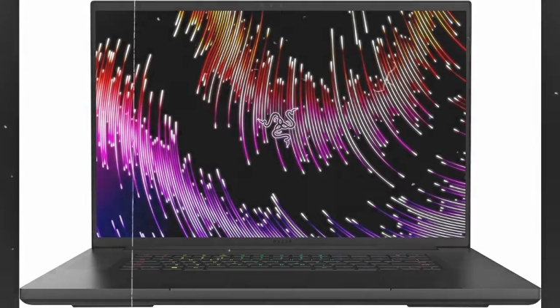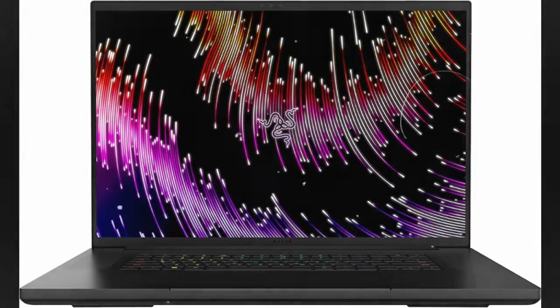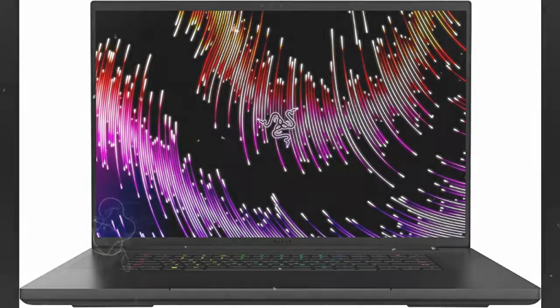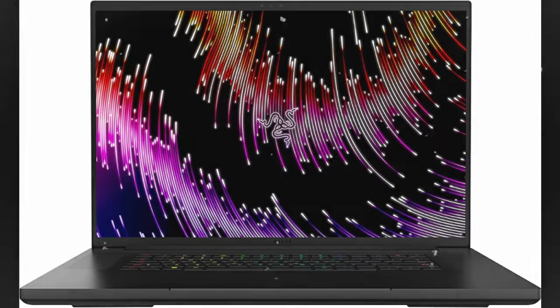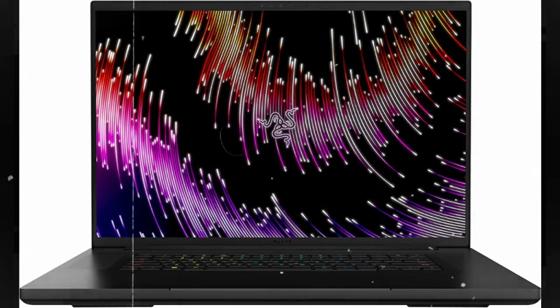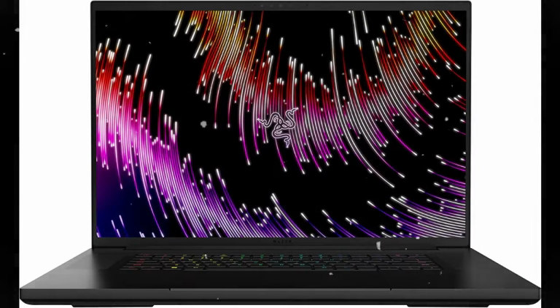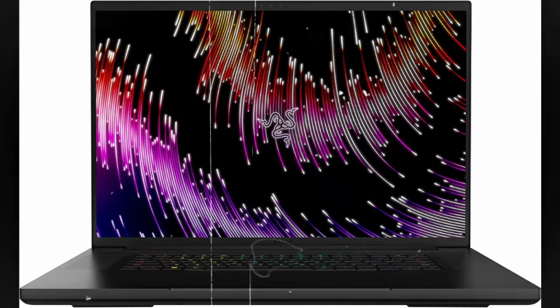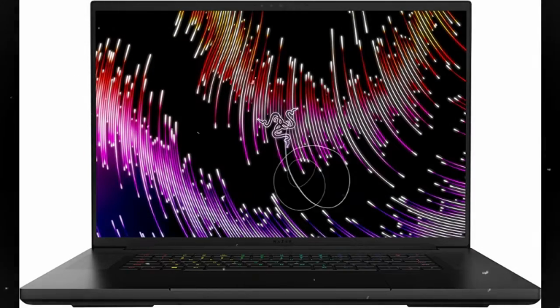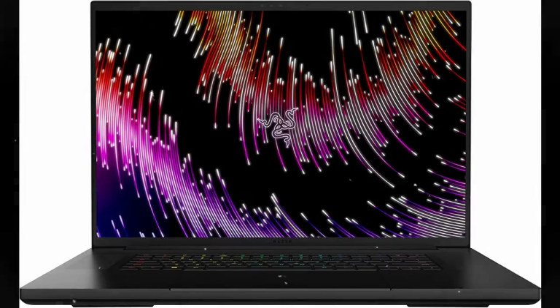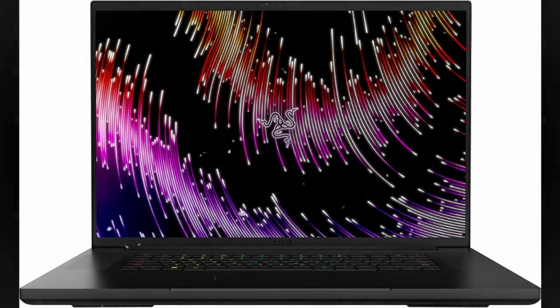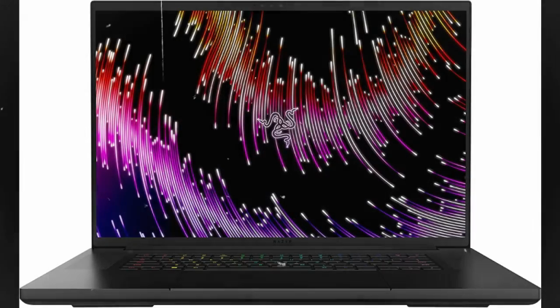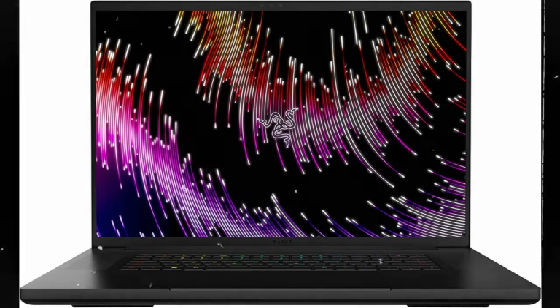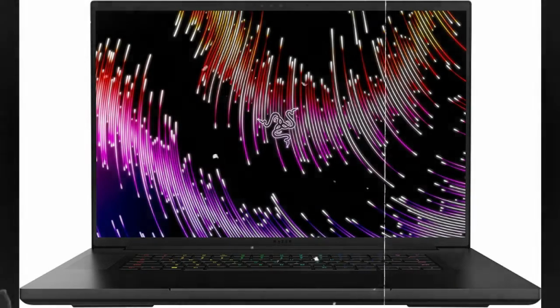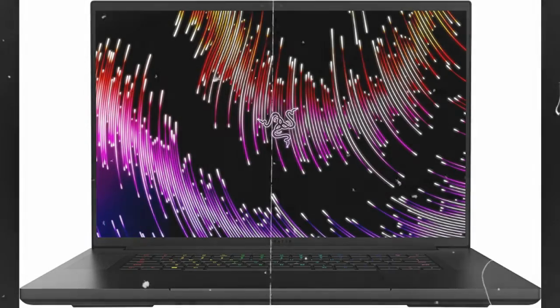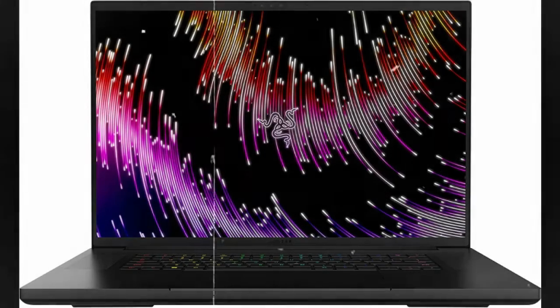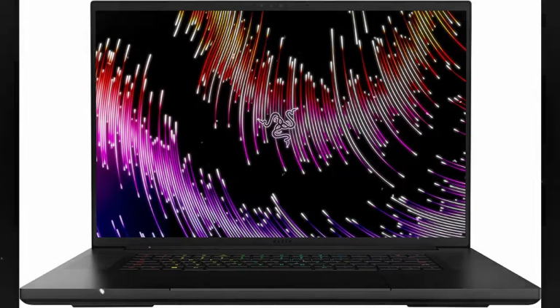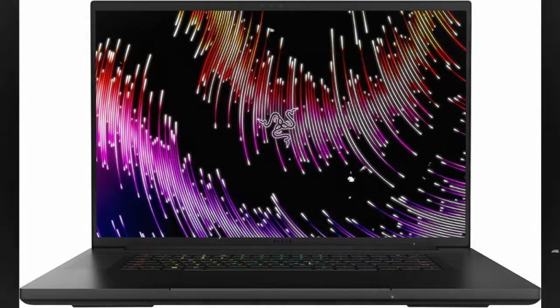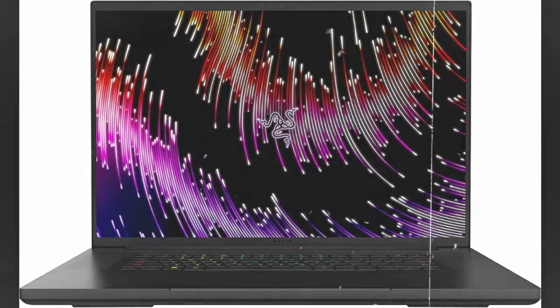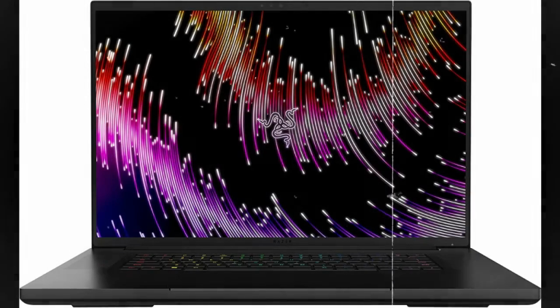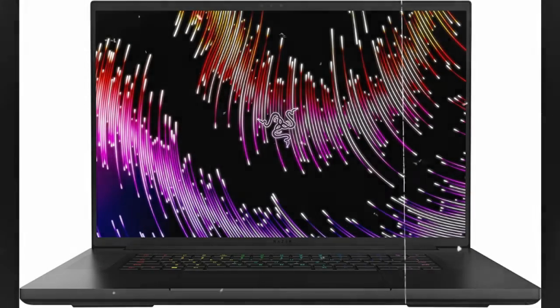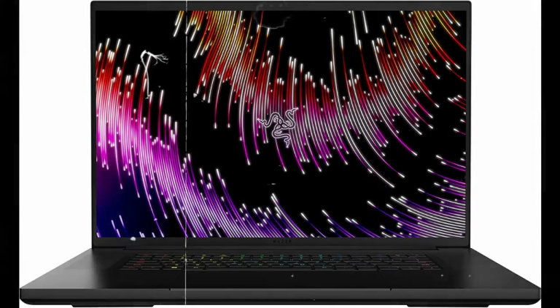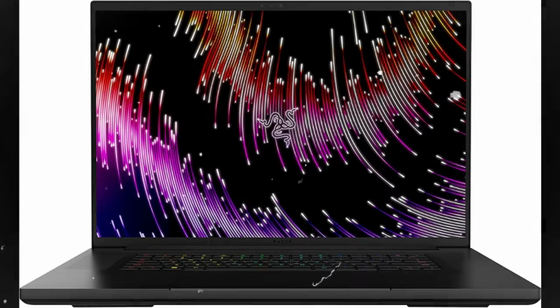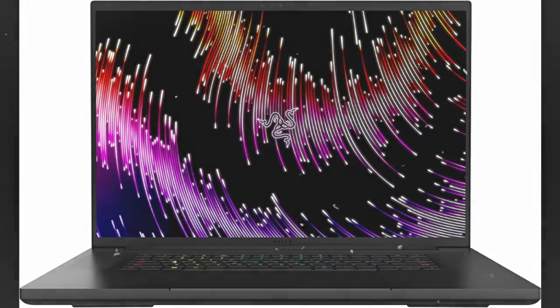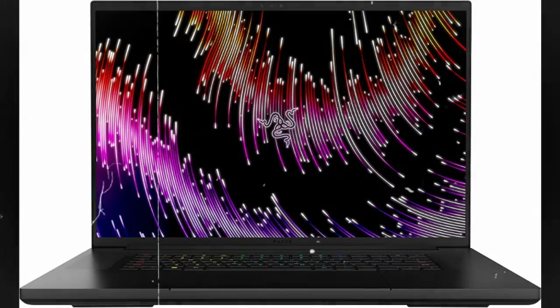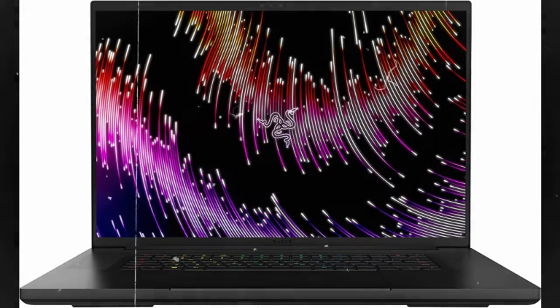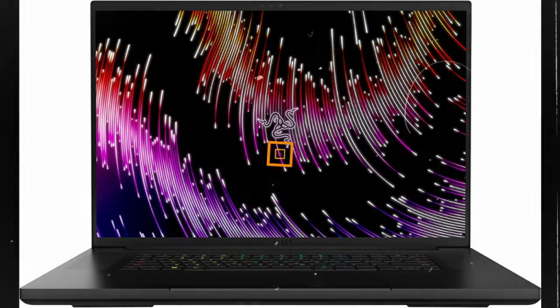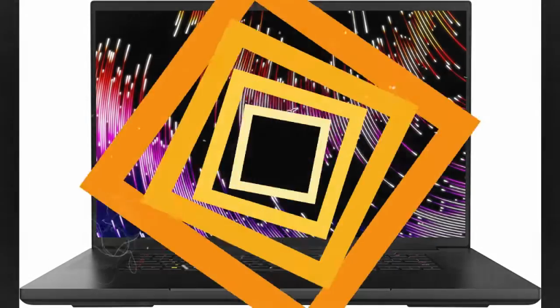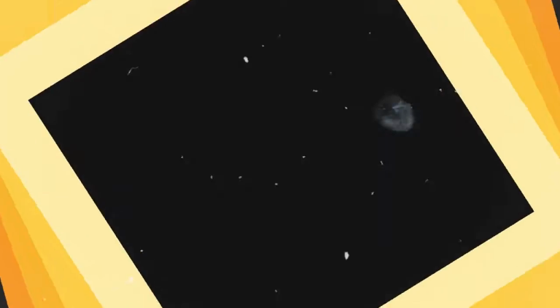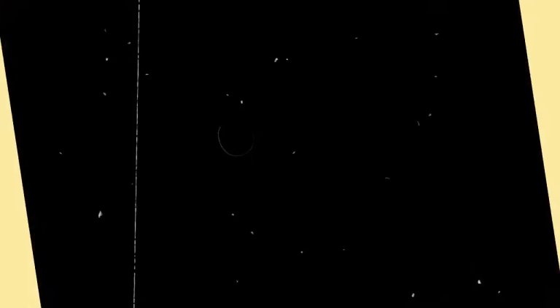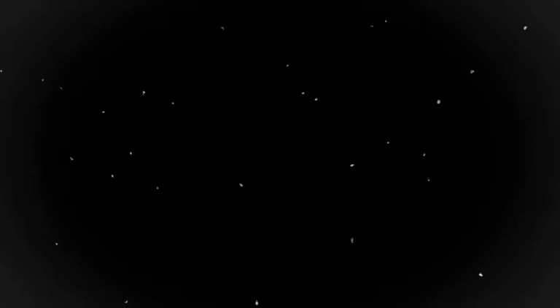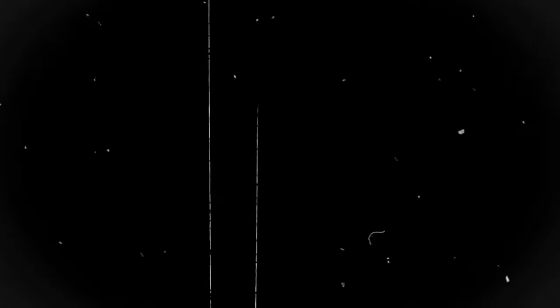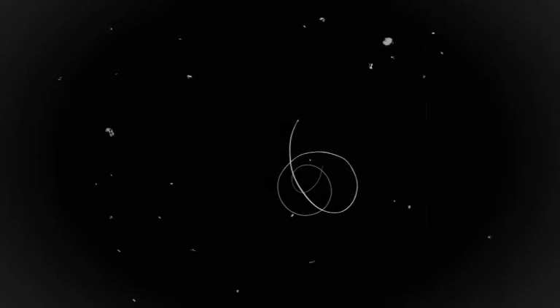Desktop features, laptop convenience. Look great for any video call, be immersed in cinematic audio, and enjoy the full functionality of a home setup anywhere, thanks to an array of ports and connectivity options for all your devices.